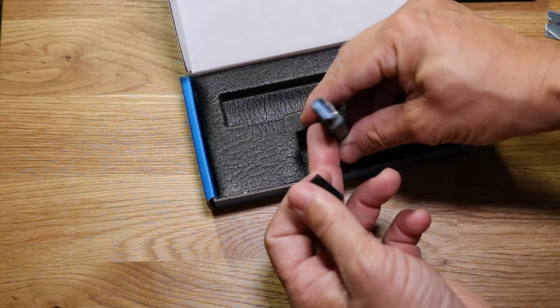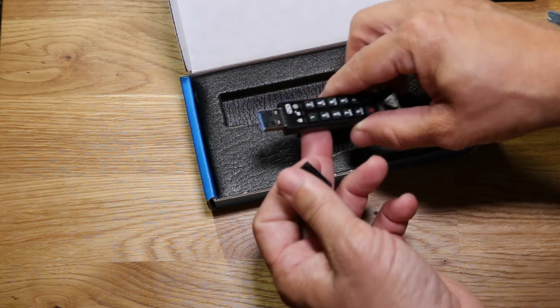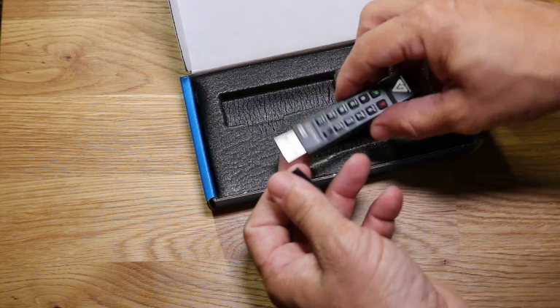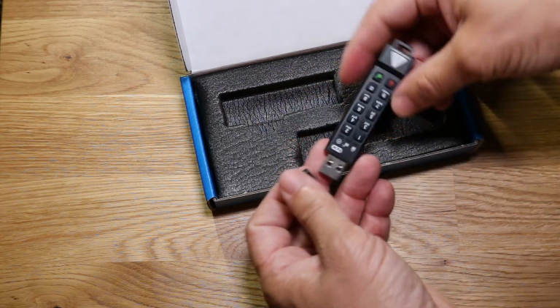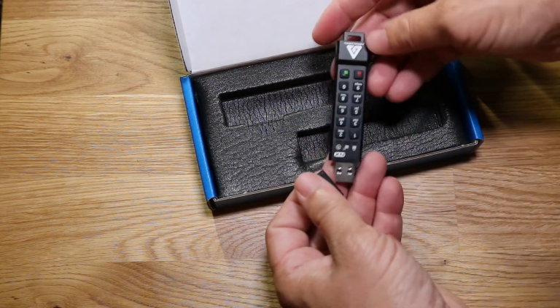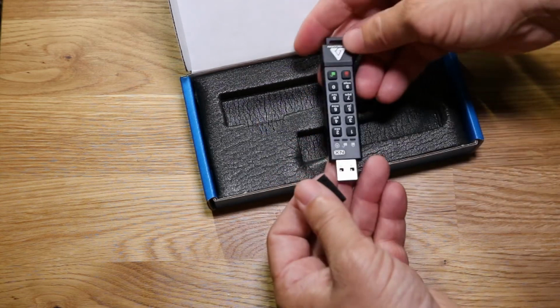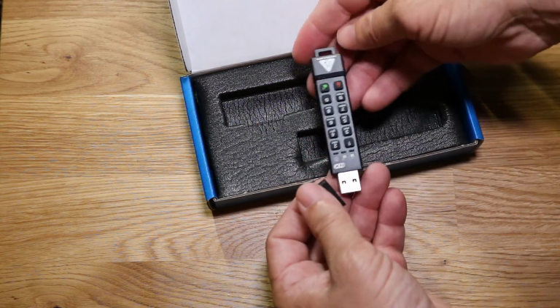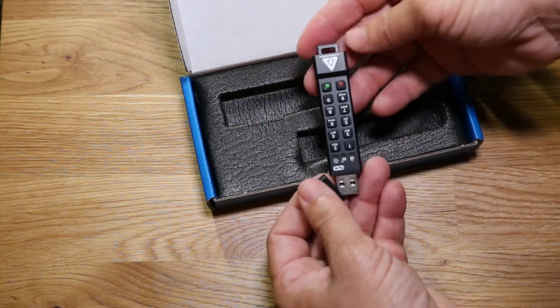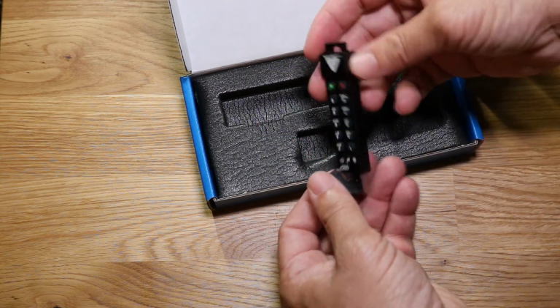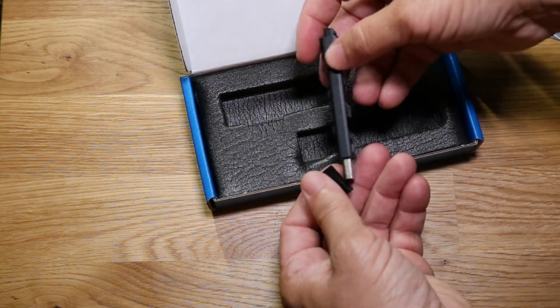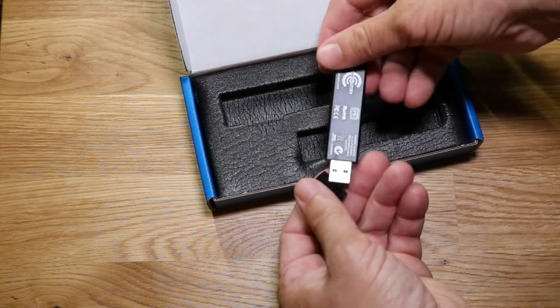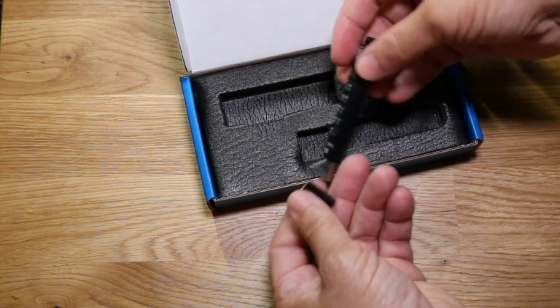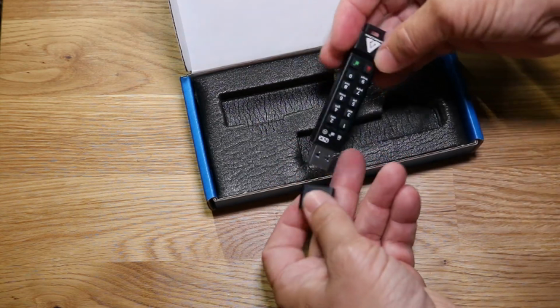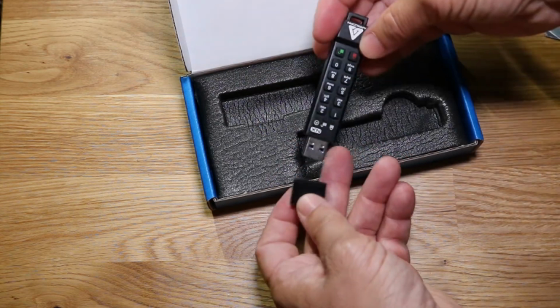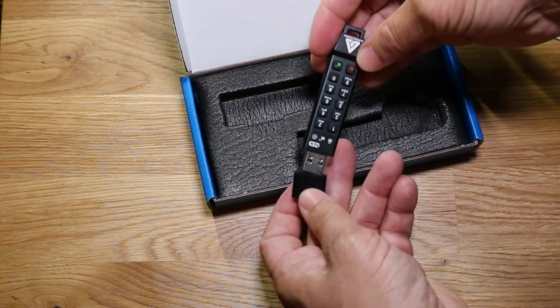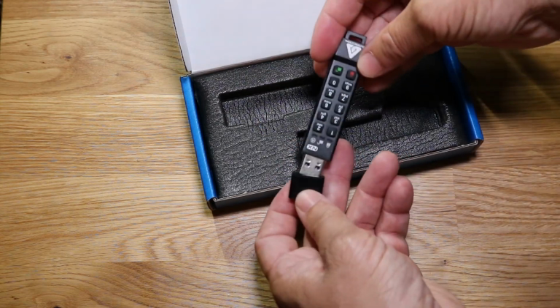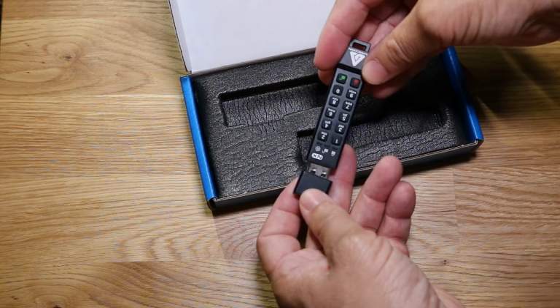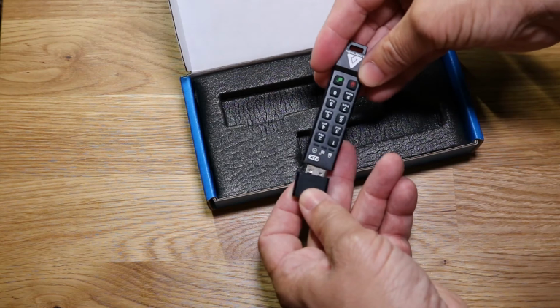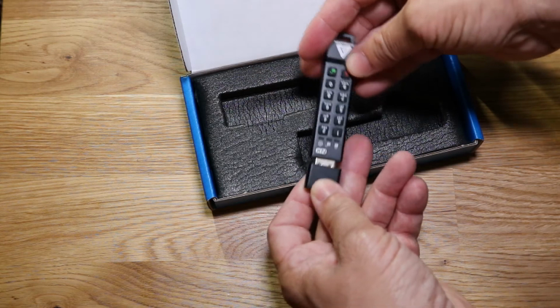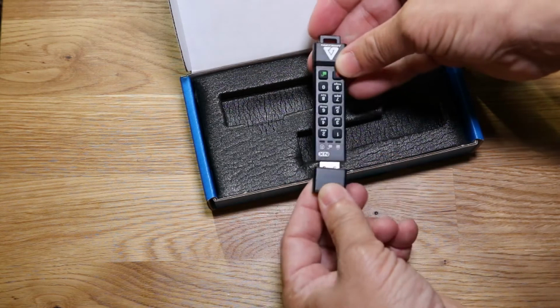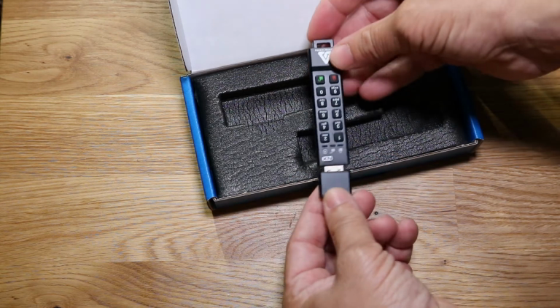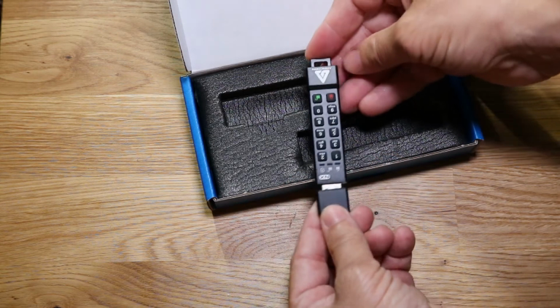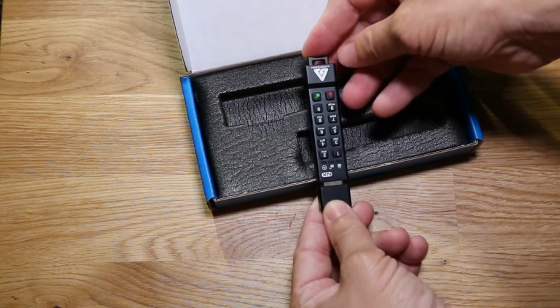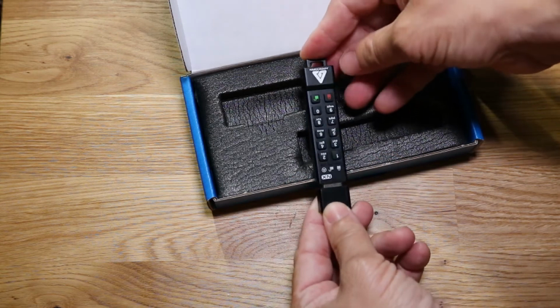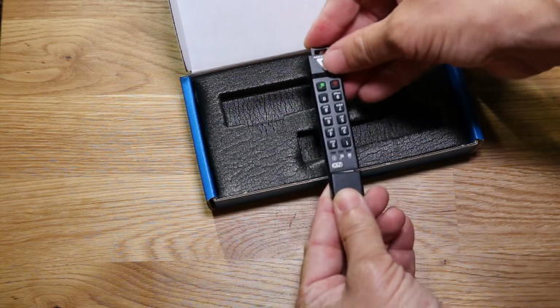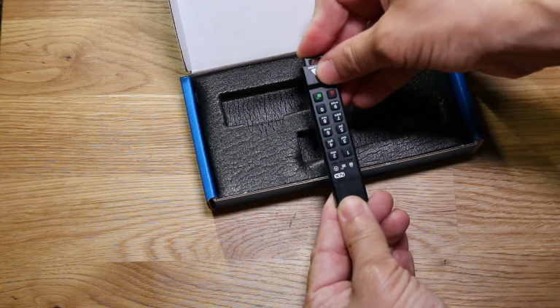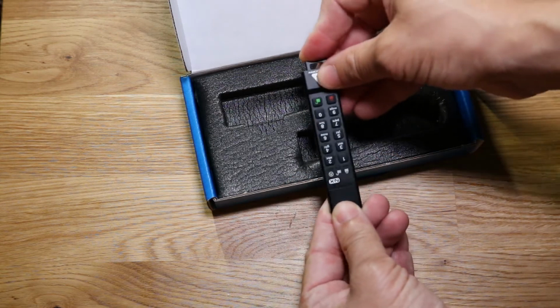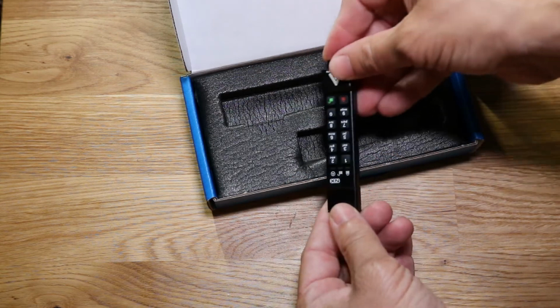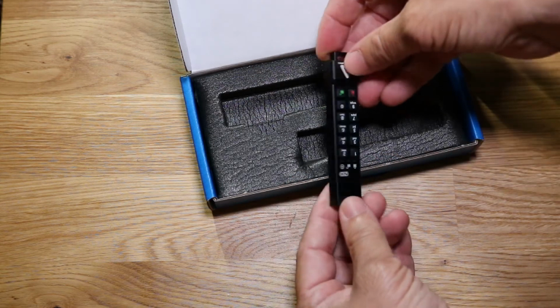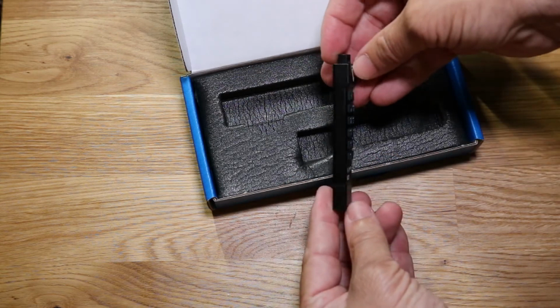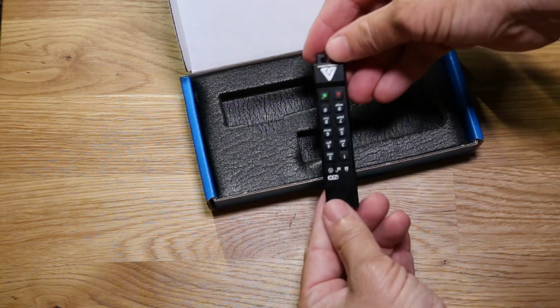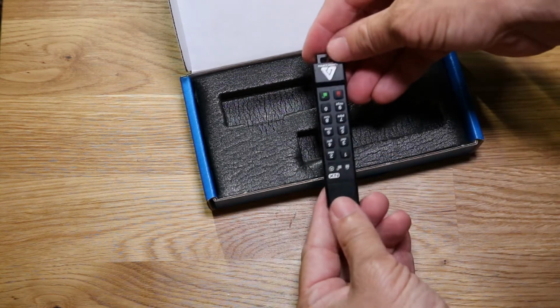This is USB 3.0. Let me read the manual quickly, I'll pause the video, and then we'll get this thing configured.